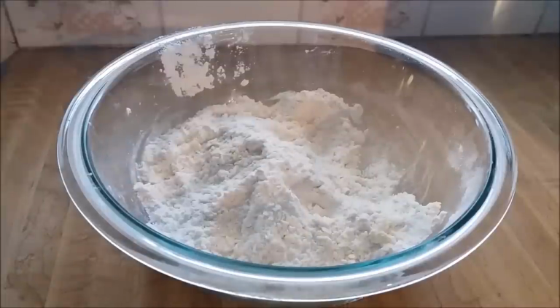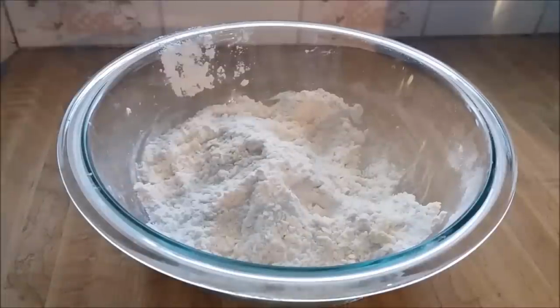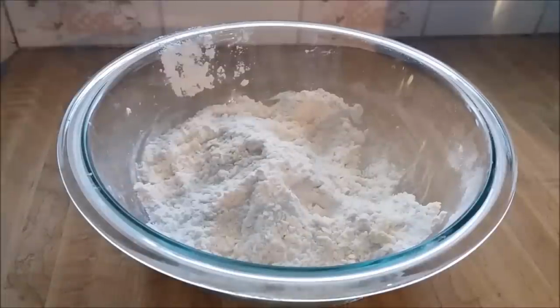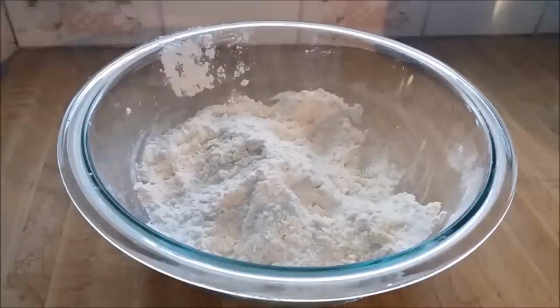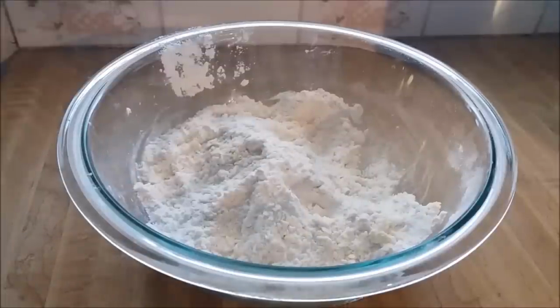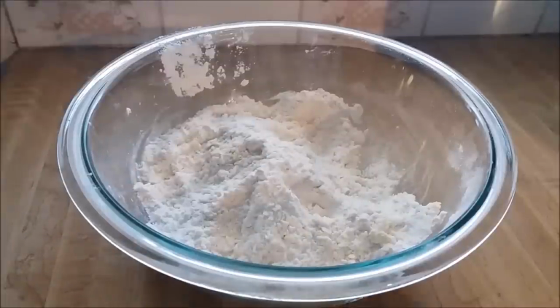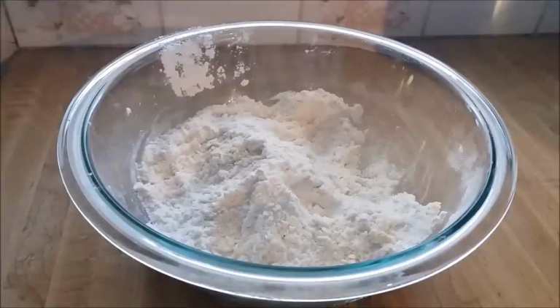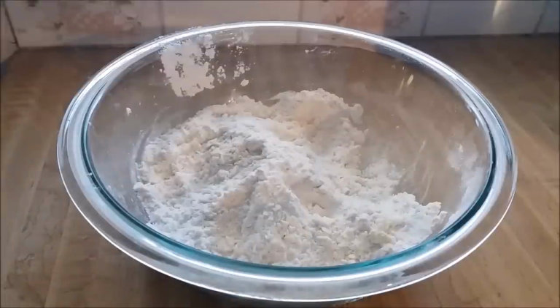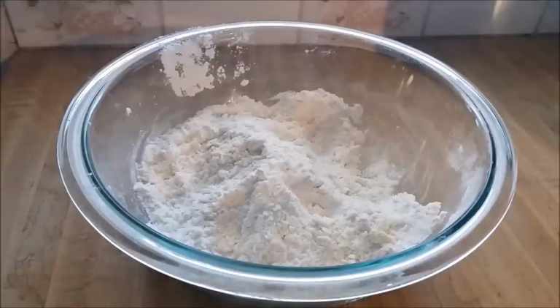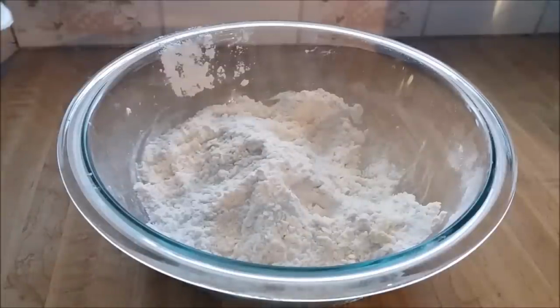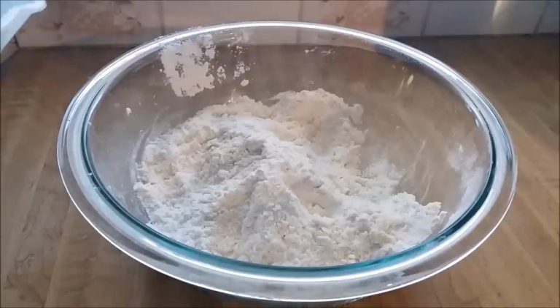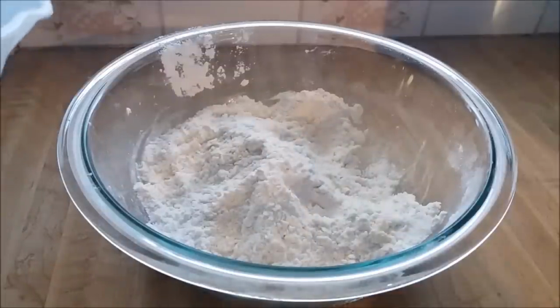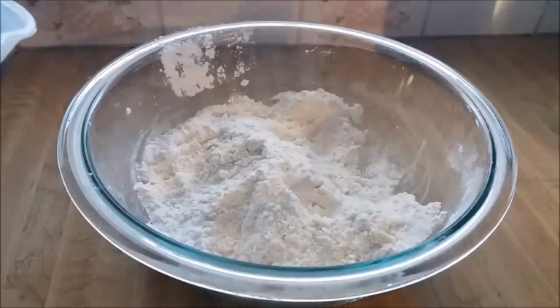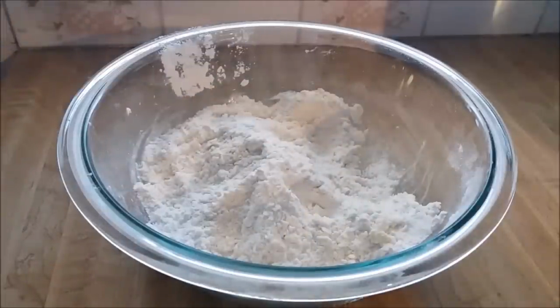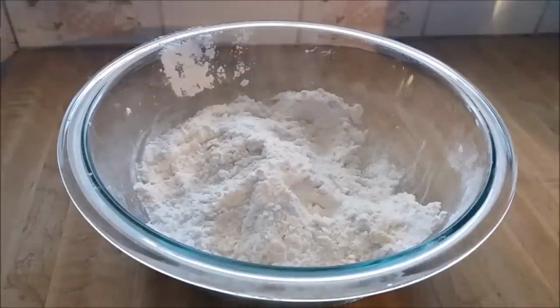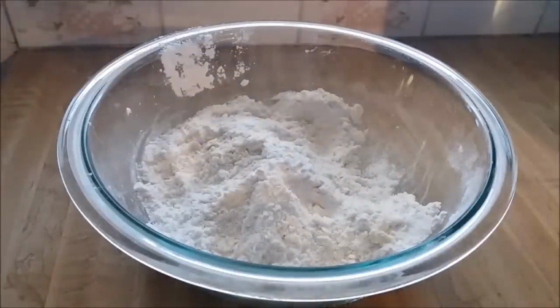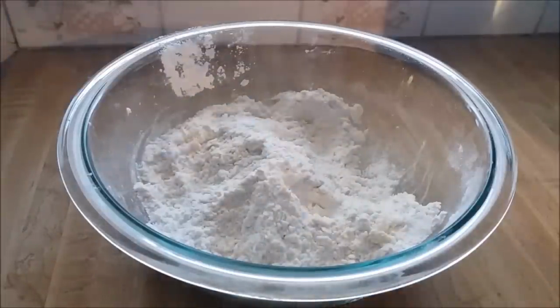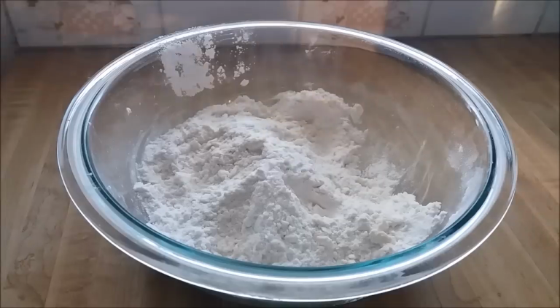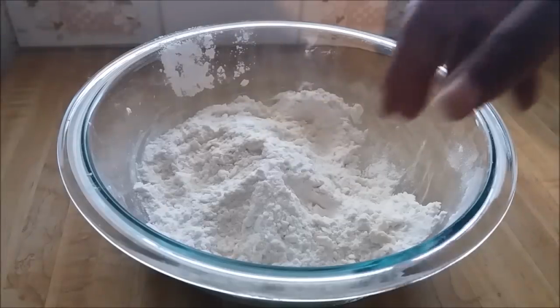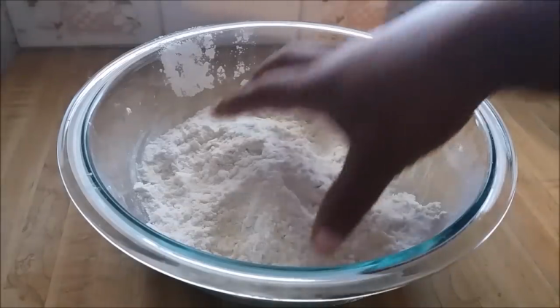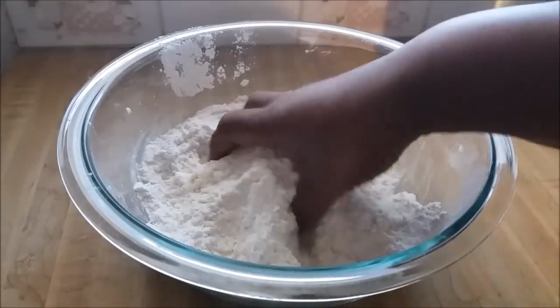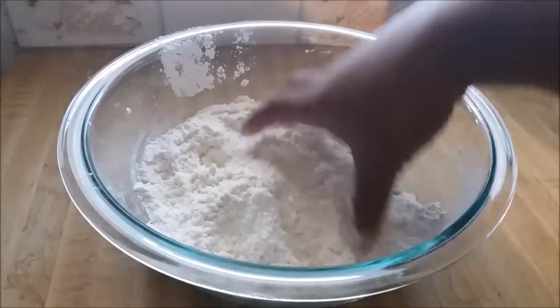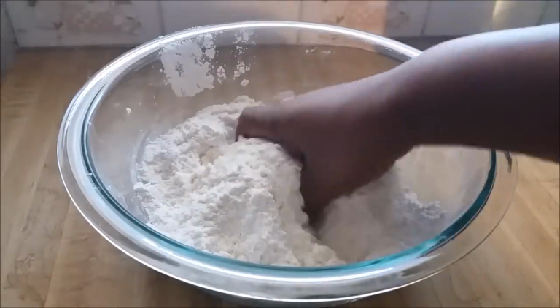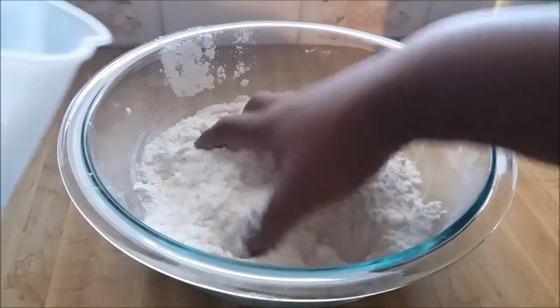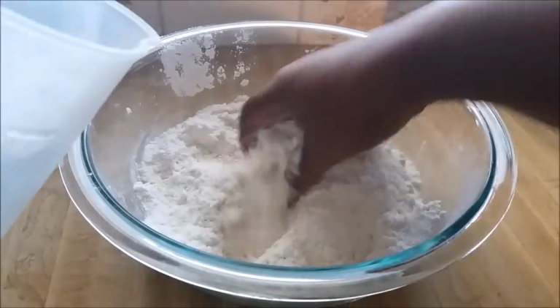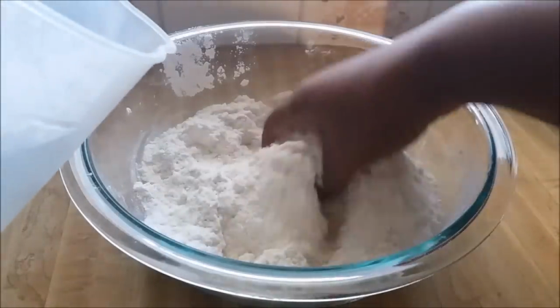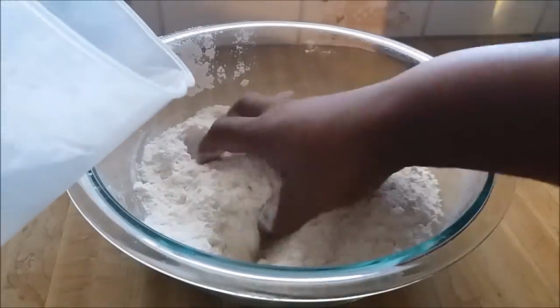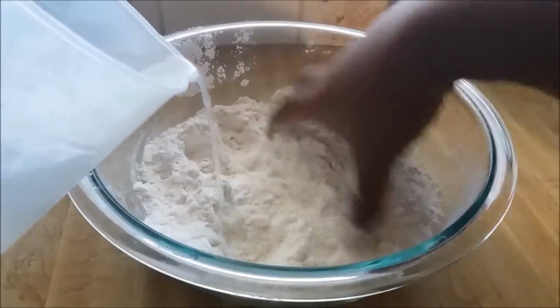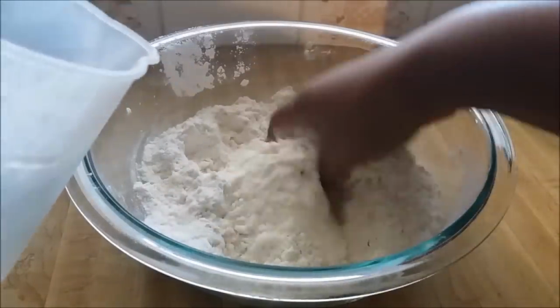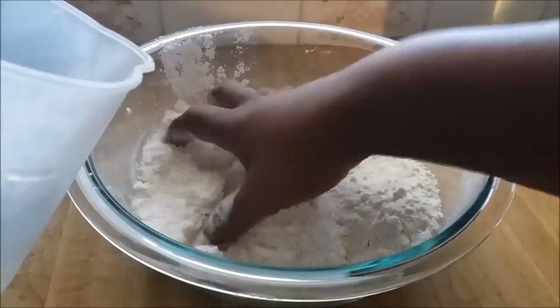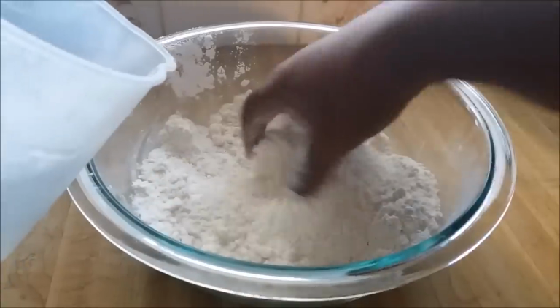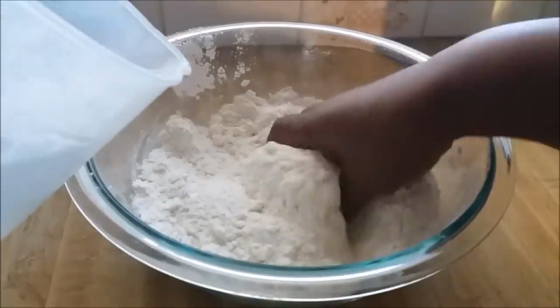Next I'm going to add some lukewarm water to mix the ingredients and form a dough.